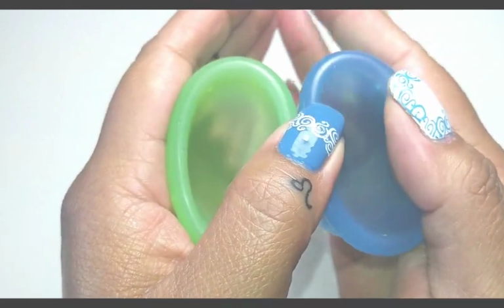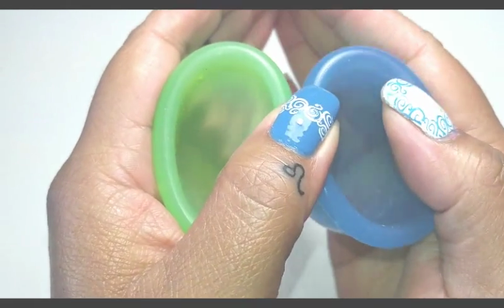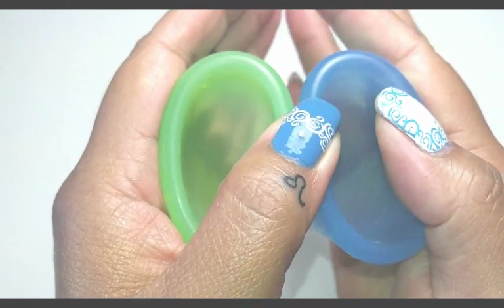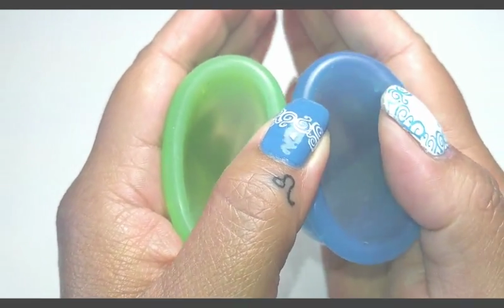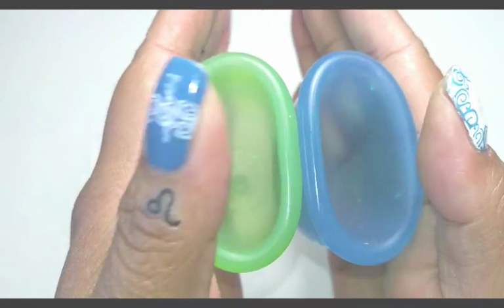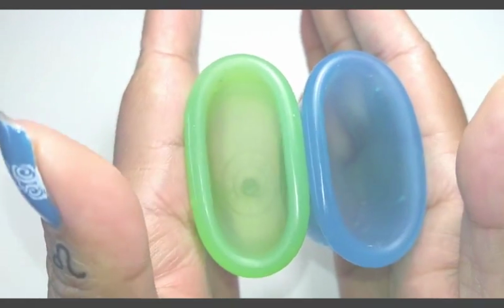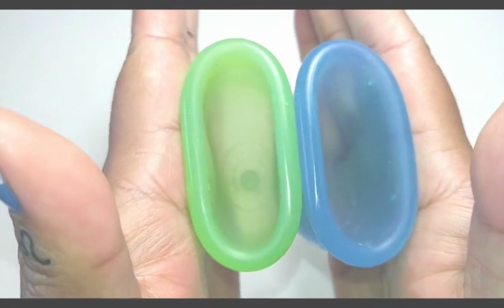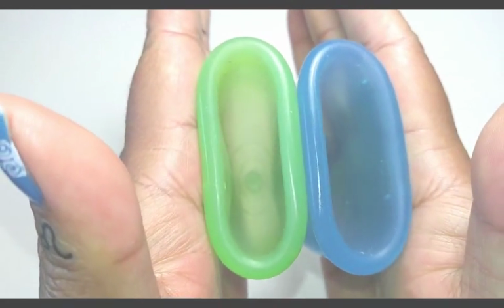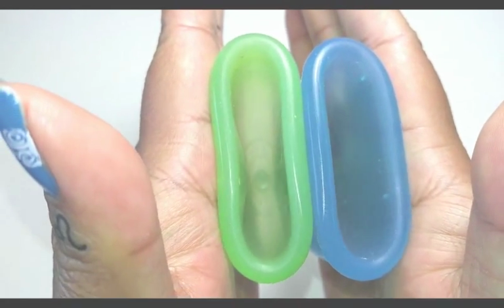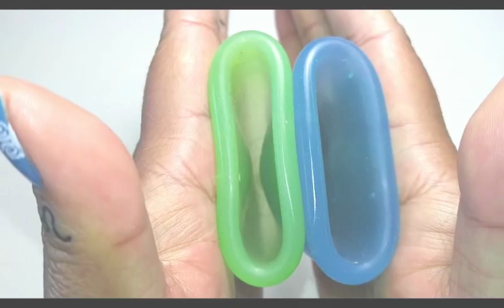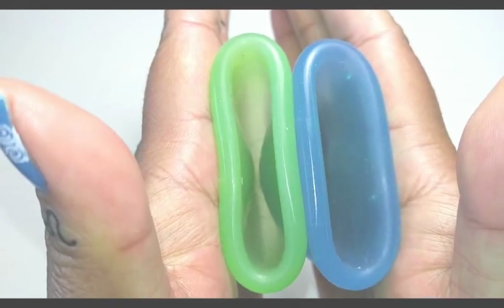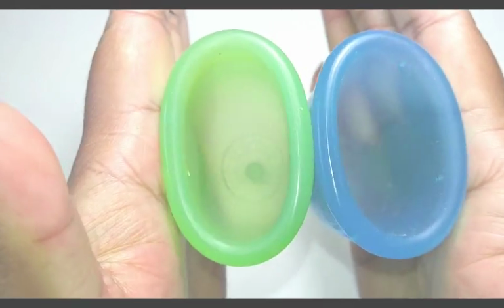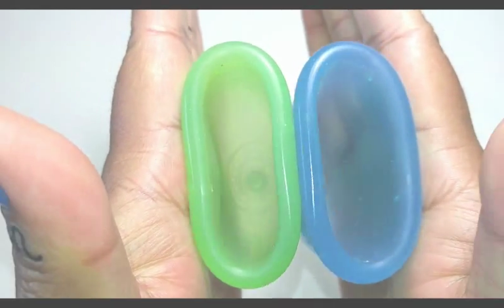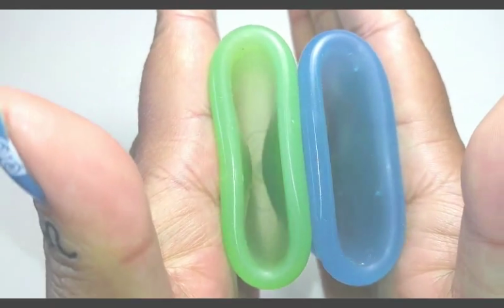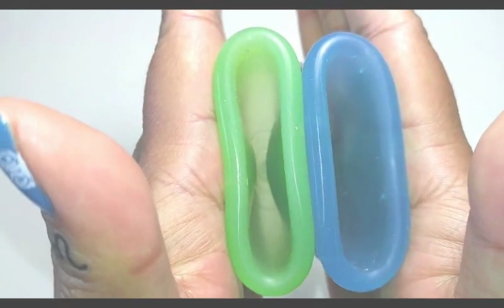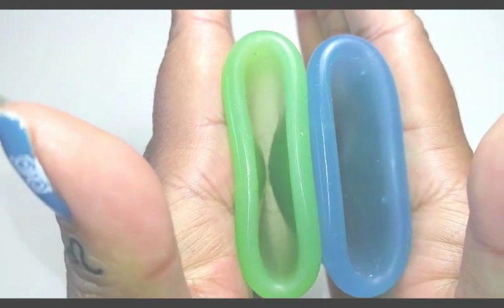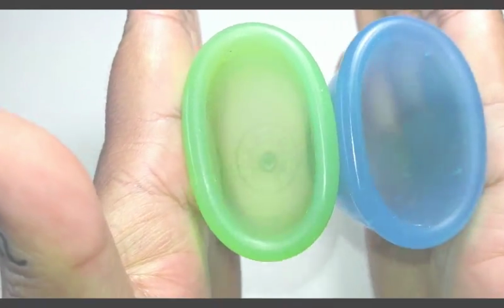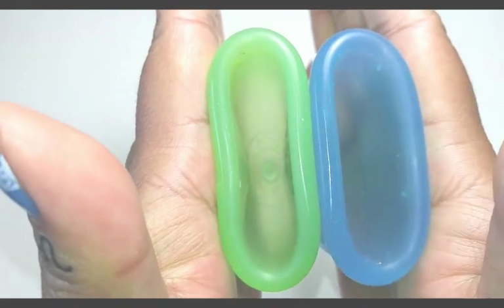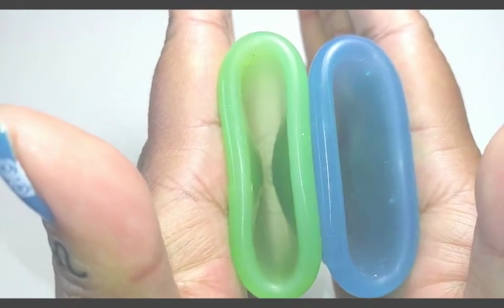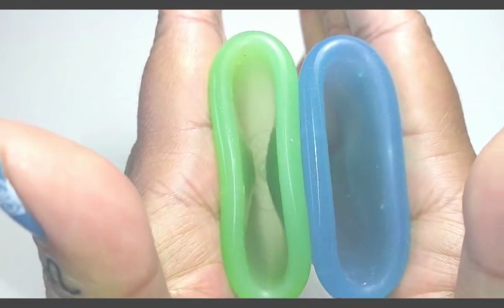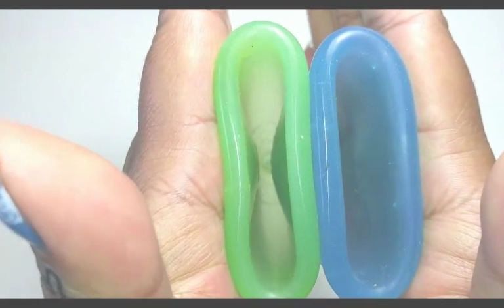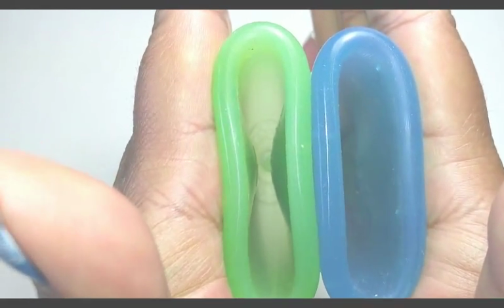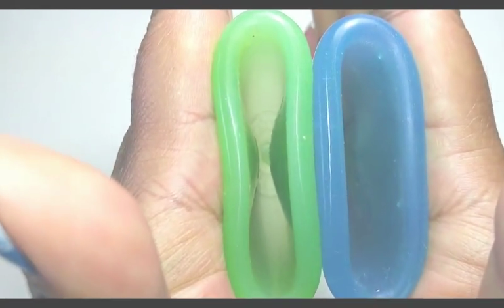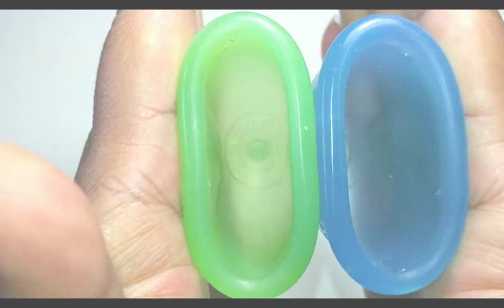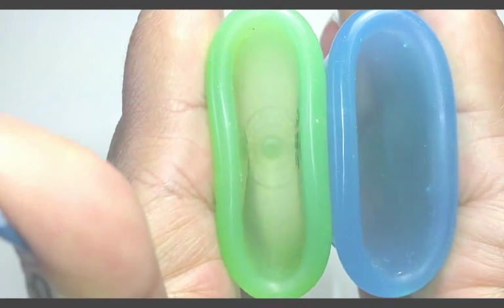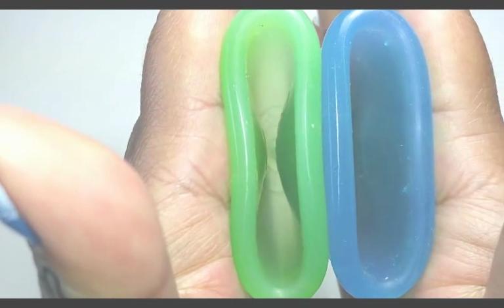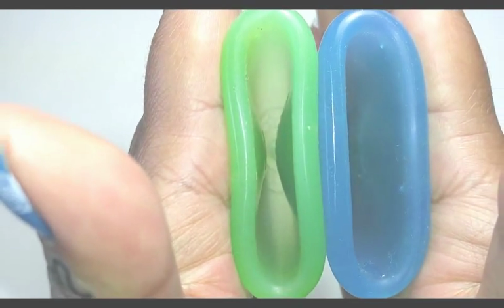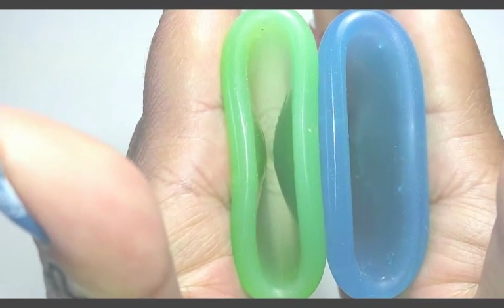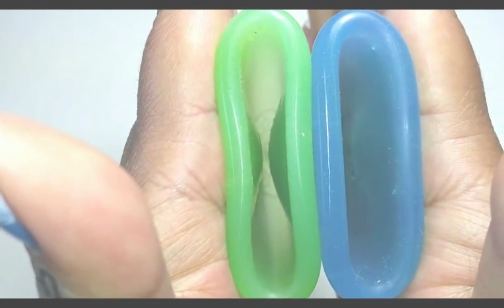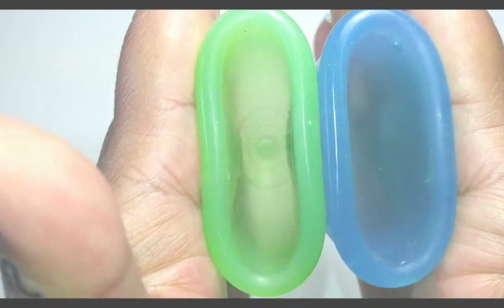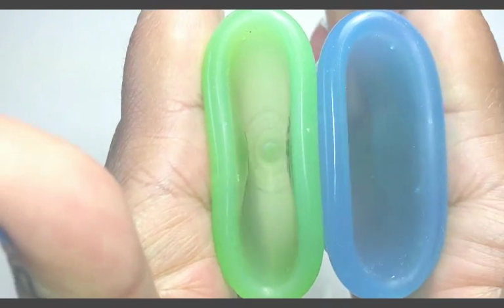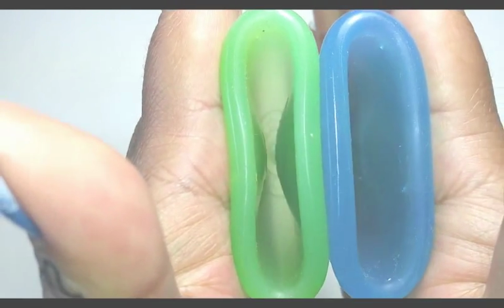So I'm going to squish these in my hands and then I will swap hands and squish them again to see if they come out with the same reading. And then I'll do the rims as well.